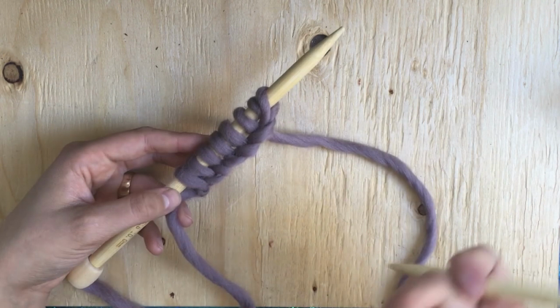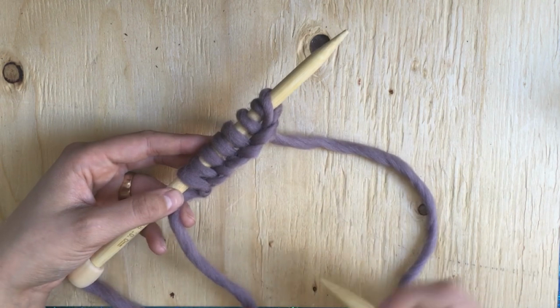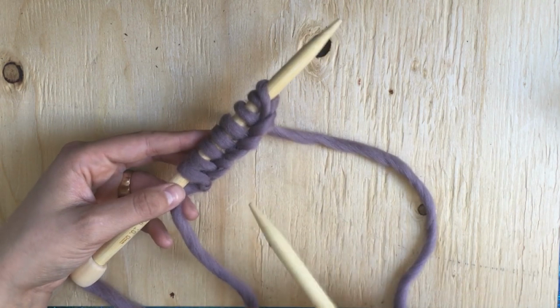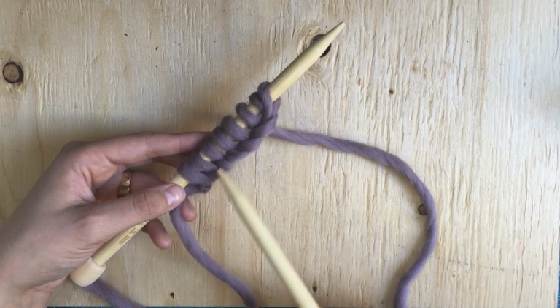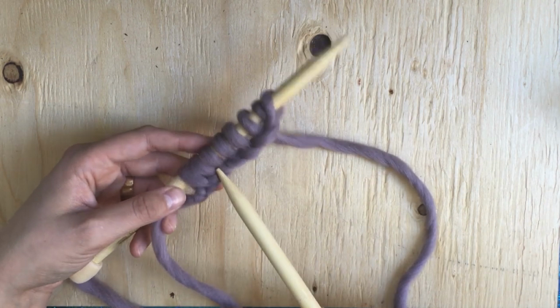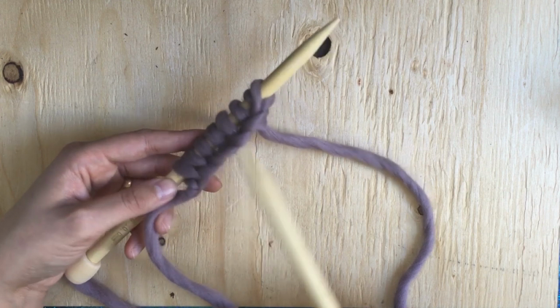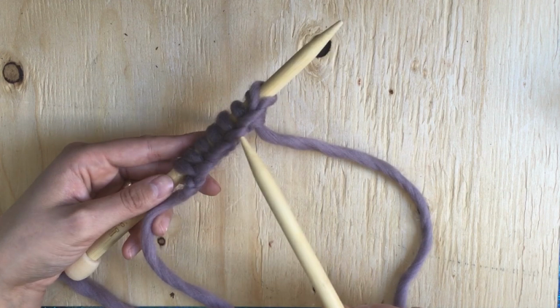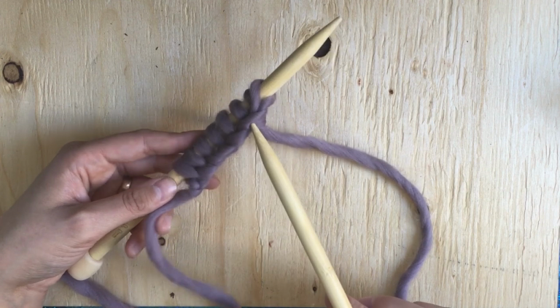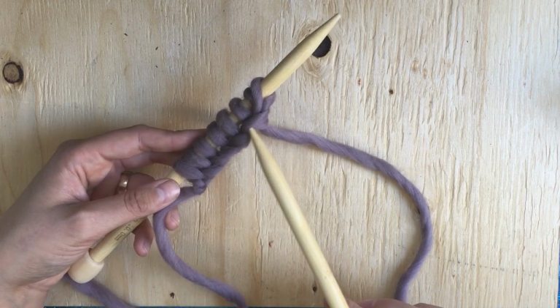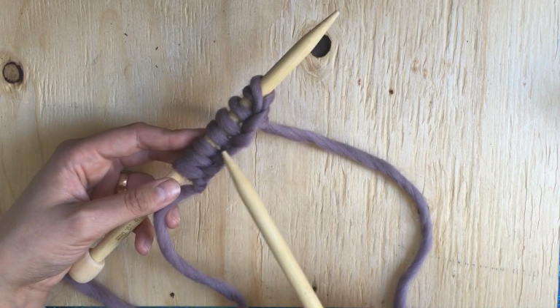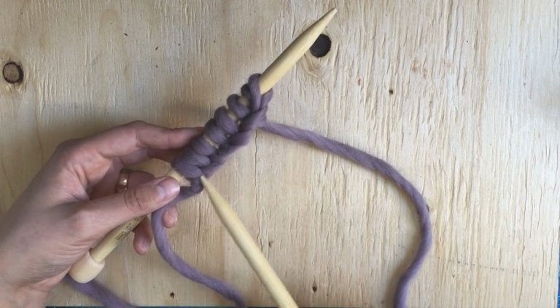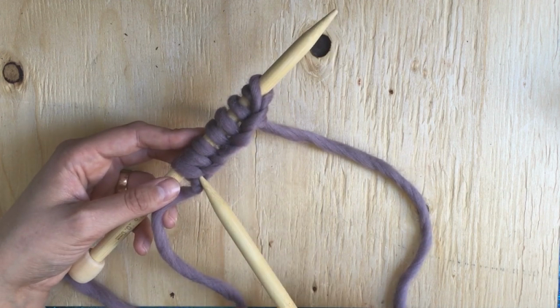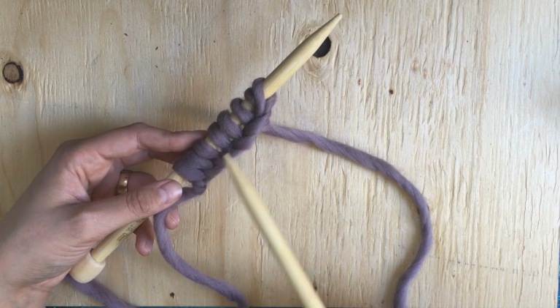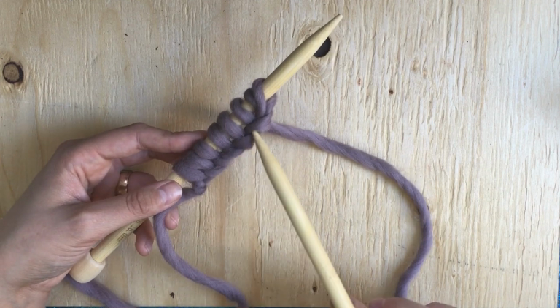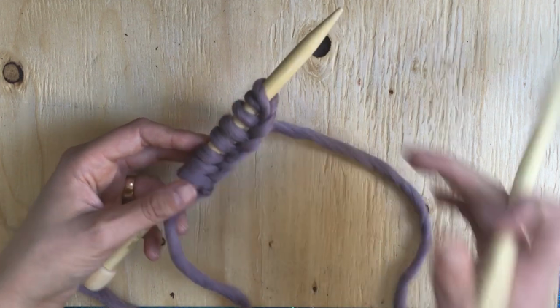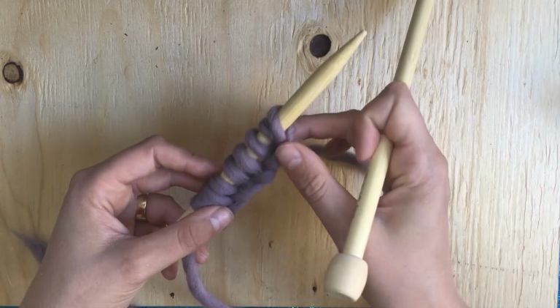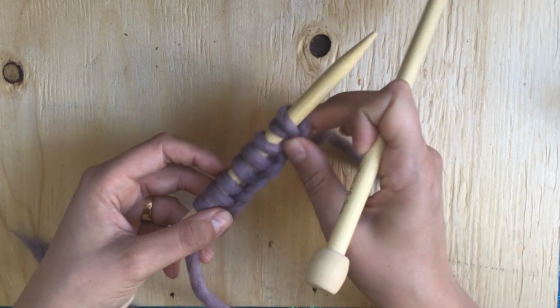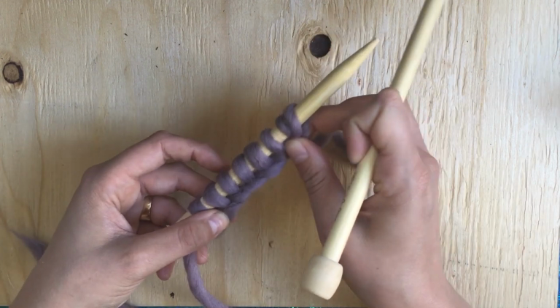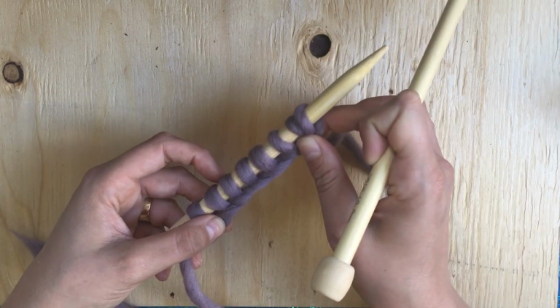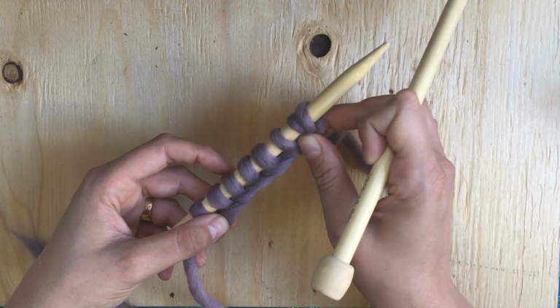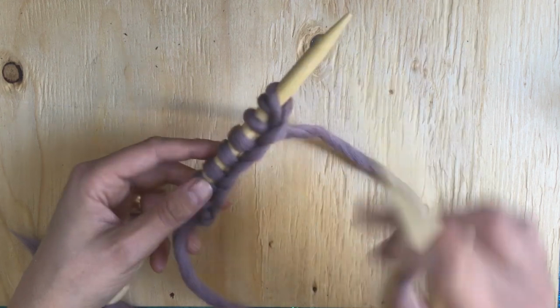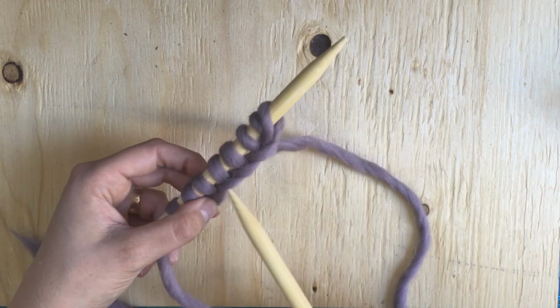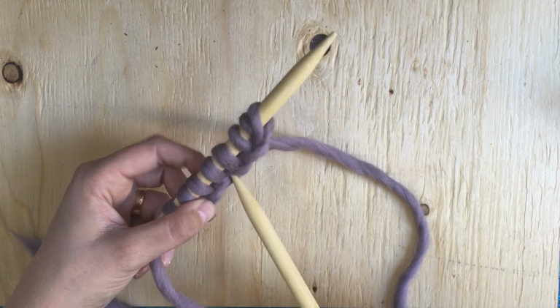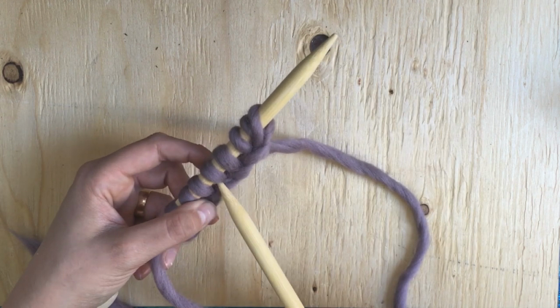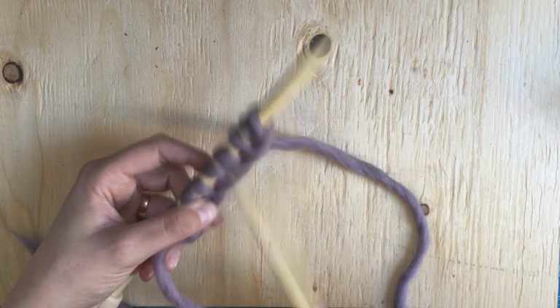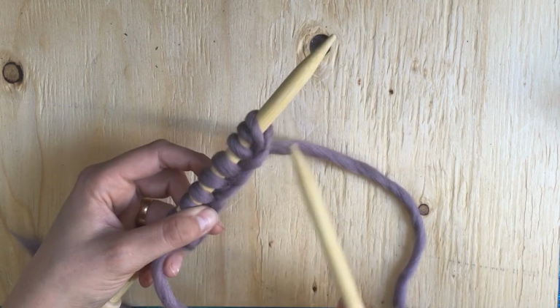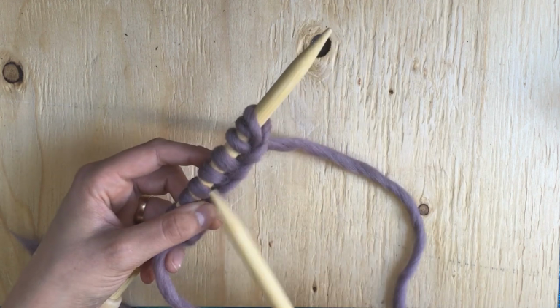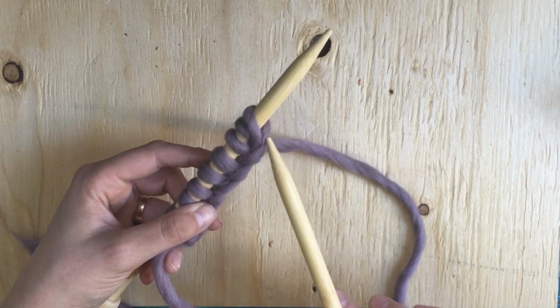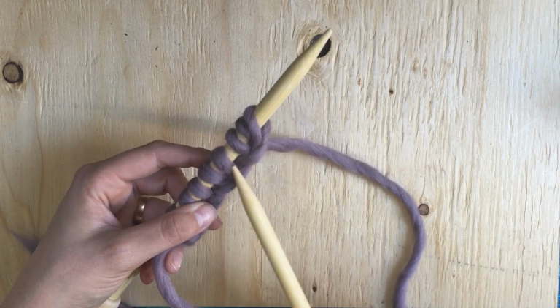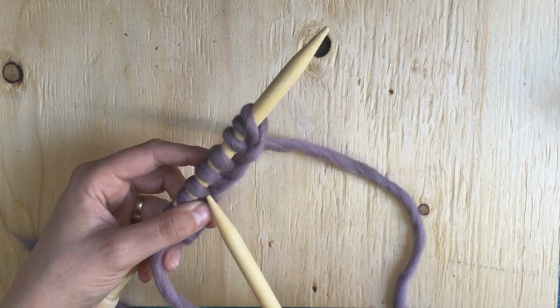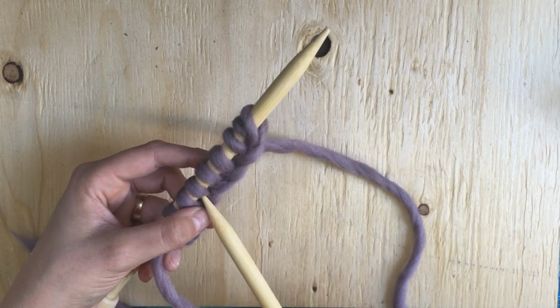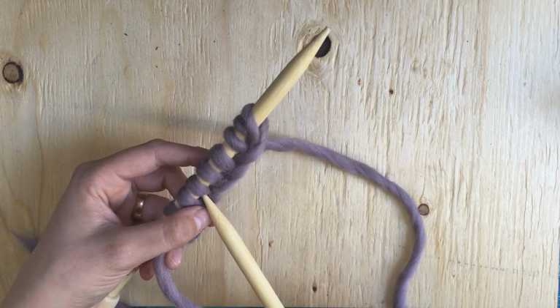So I've cast on just a couple more here. You'll see this creates a nice, tidy kind of twisted edge. It's nice and stretchy, and it'll be easy to start working your knit stitches into these loops.